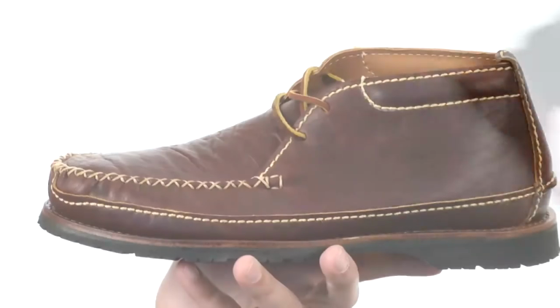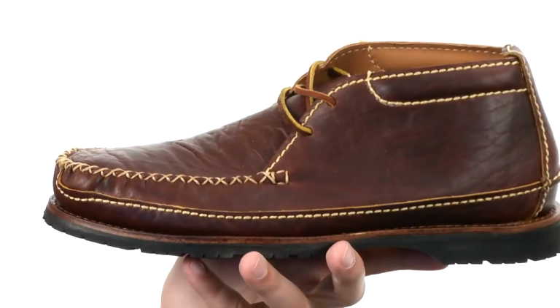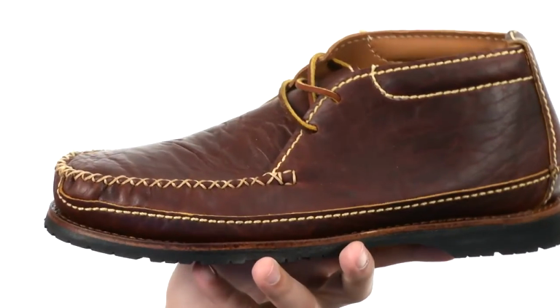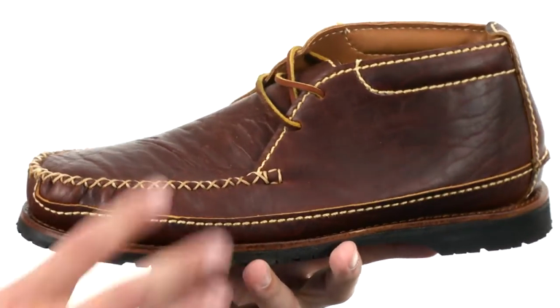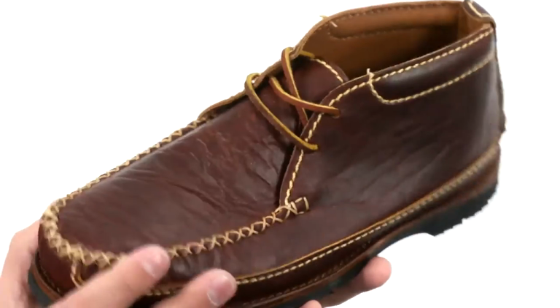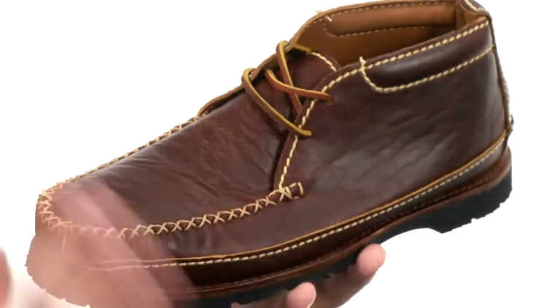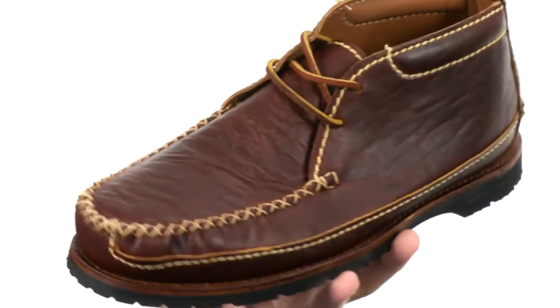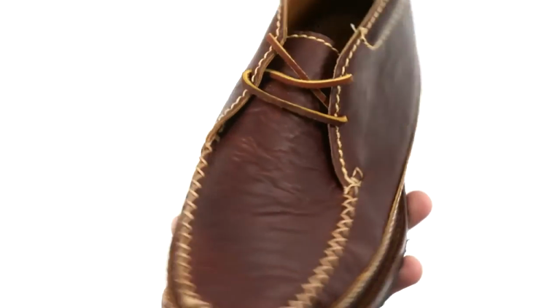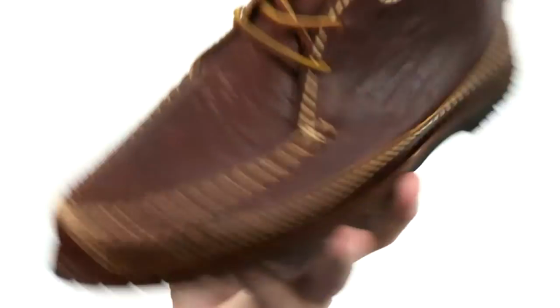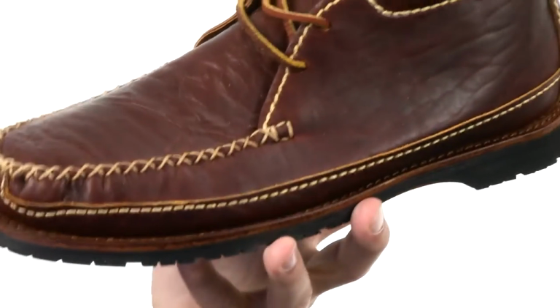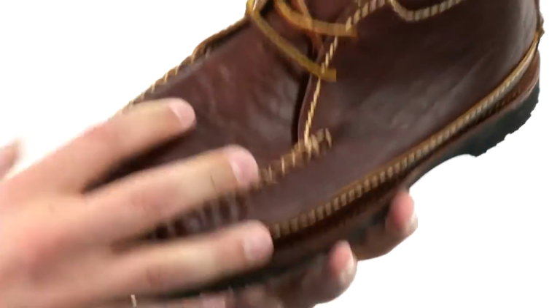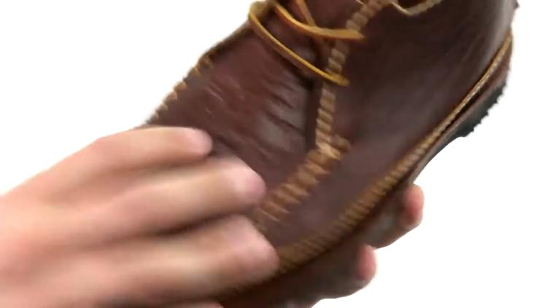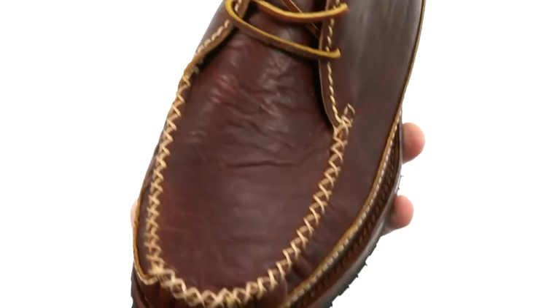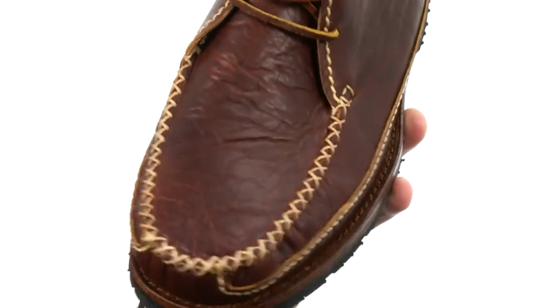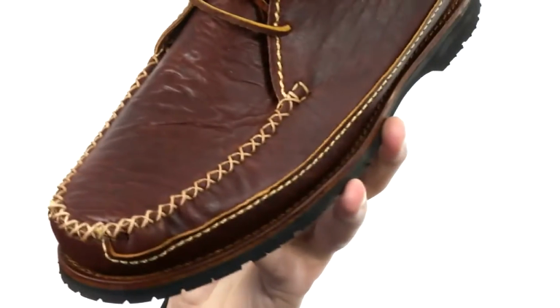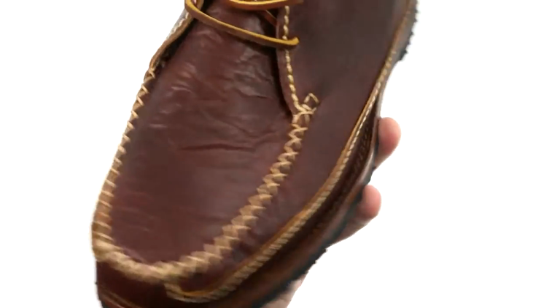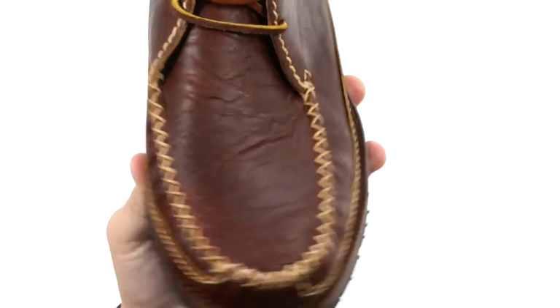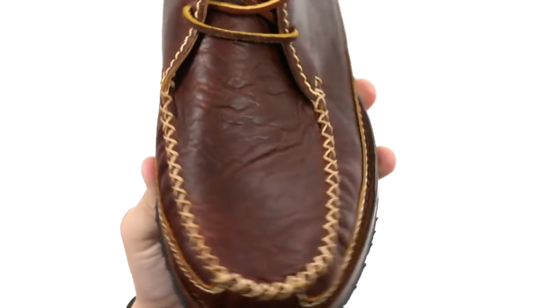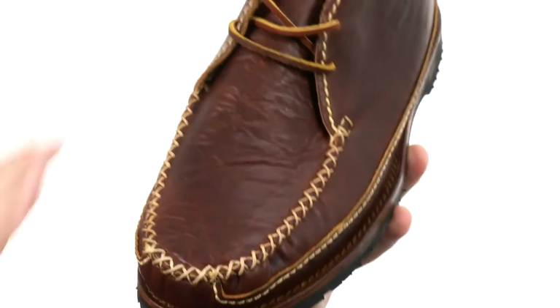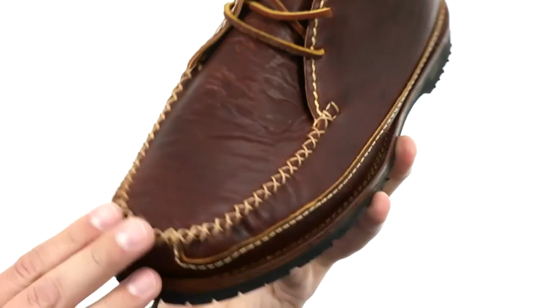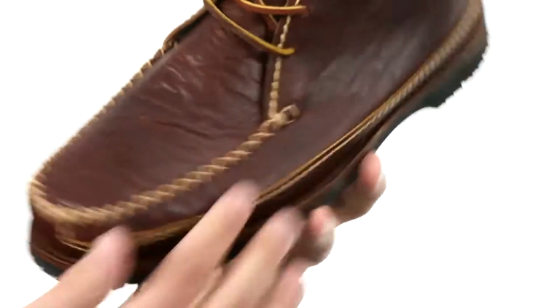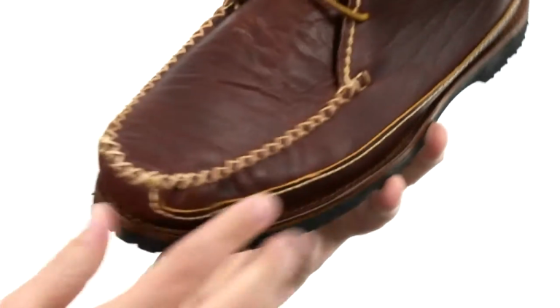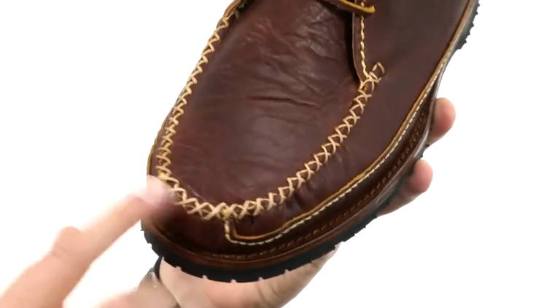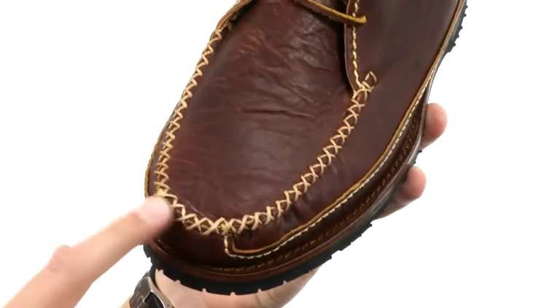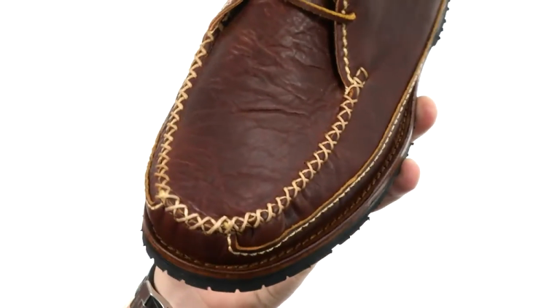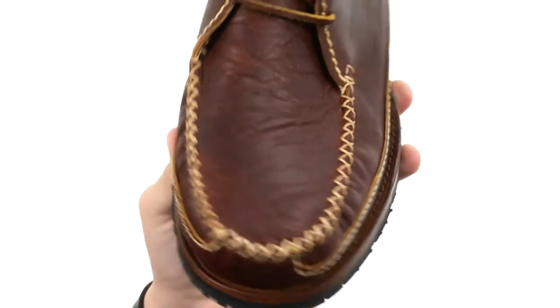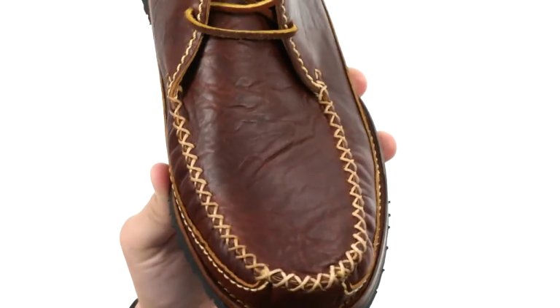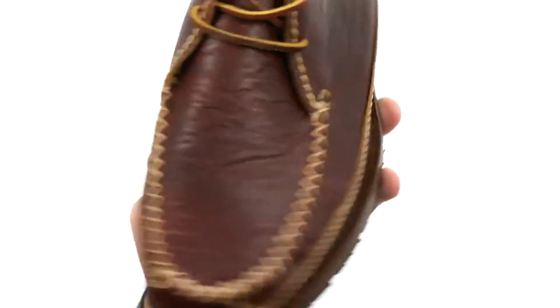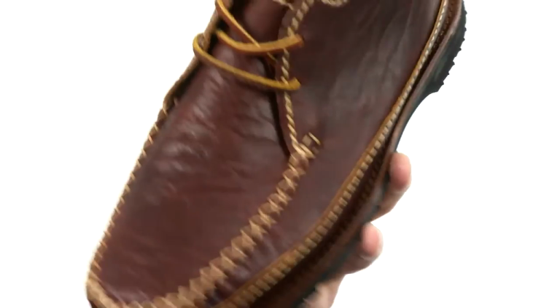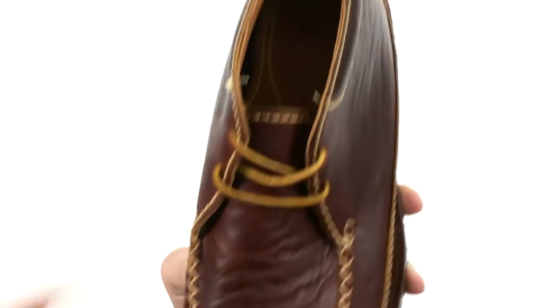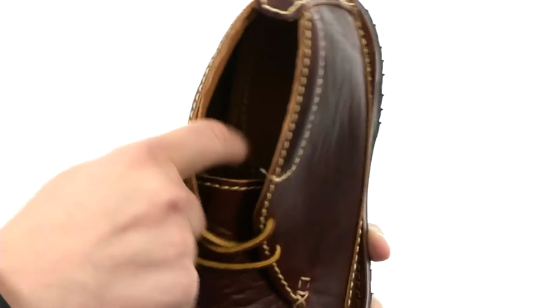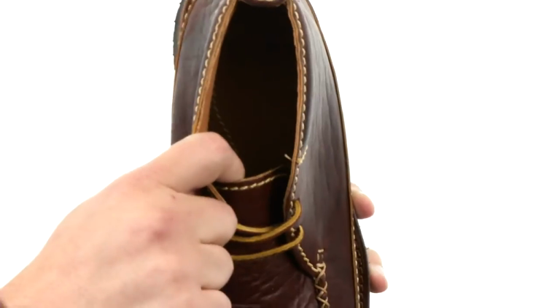These have that handcrafted bison leather upper with a crackled finish, which gives you a really authentic look and feel. Got that classic Chukka style here with that nice stitch detailing in front of that mock toe, and a good amount of cushioning in that footbed.